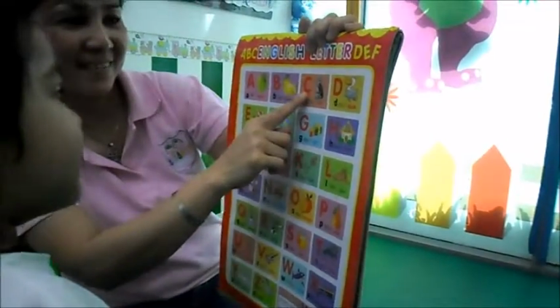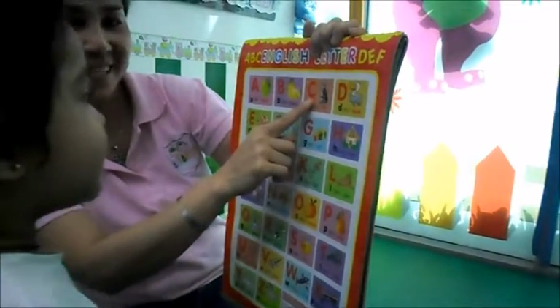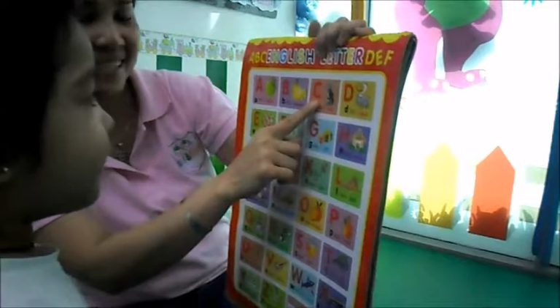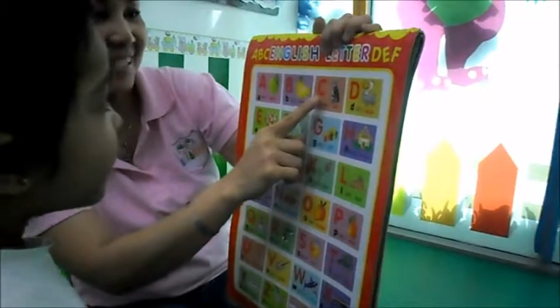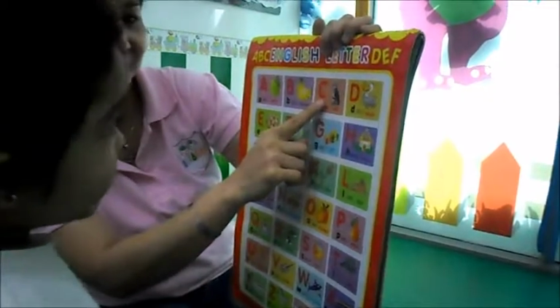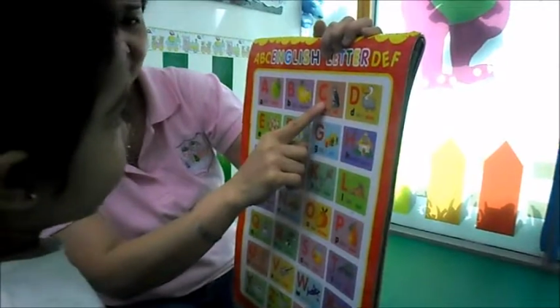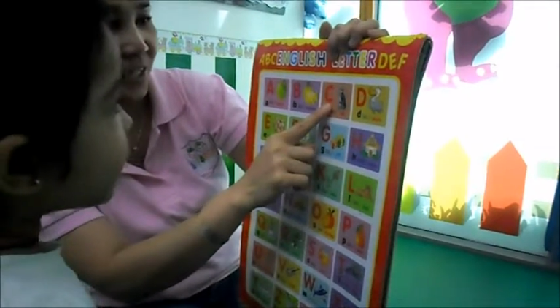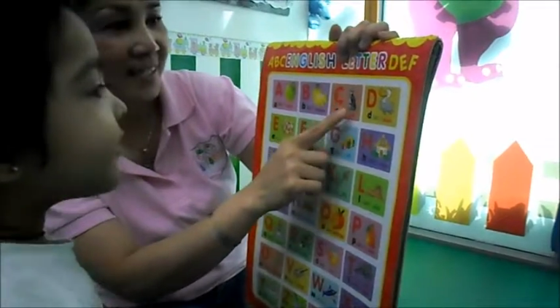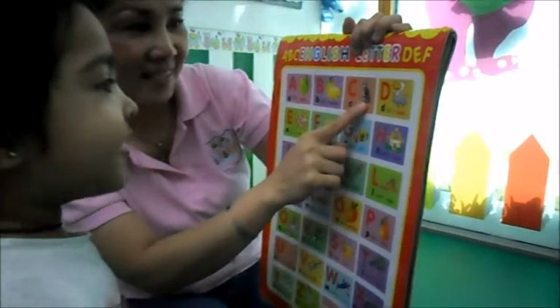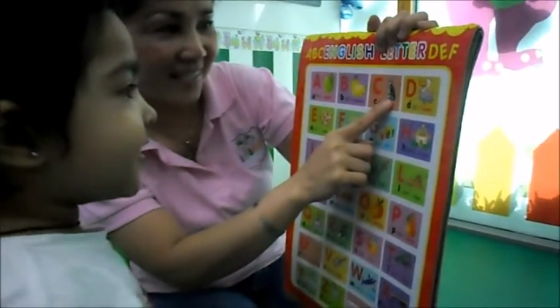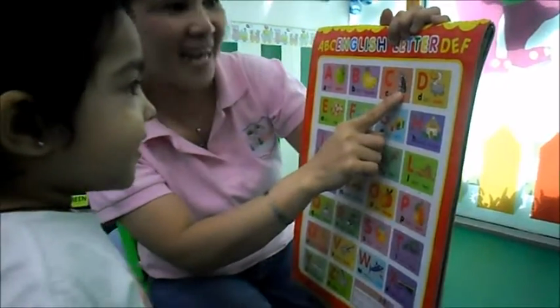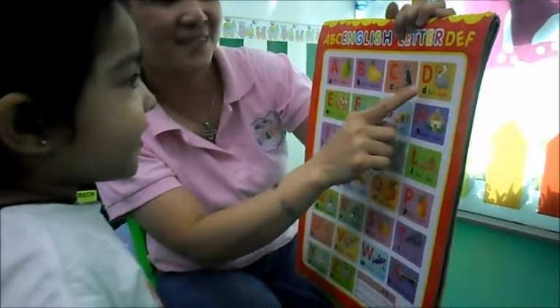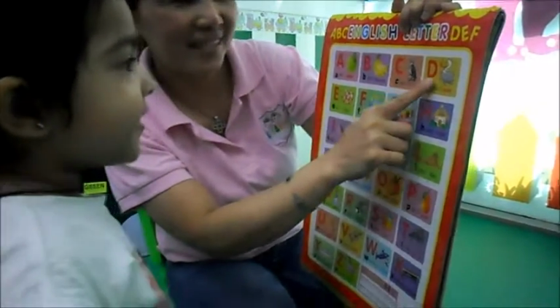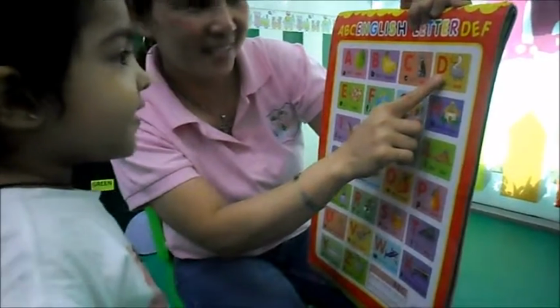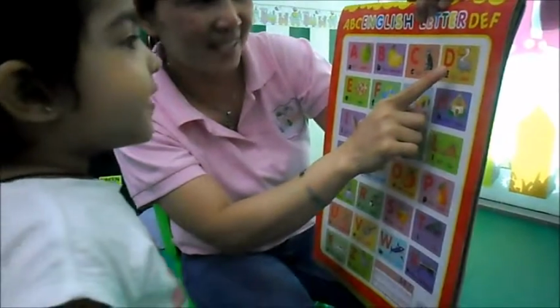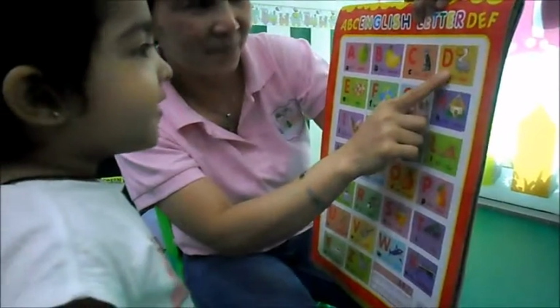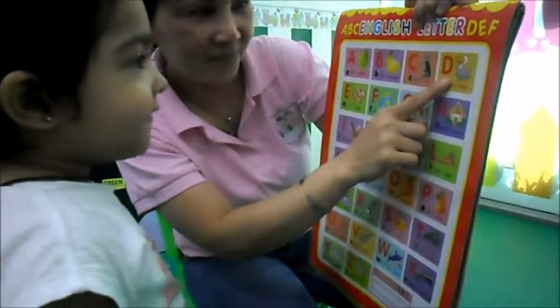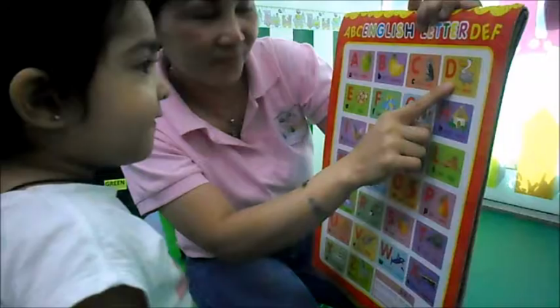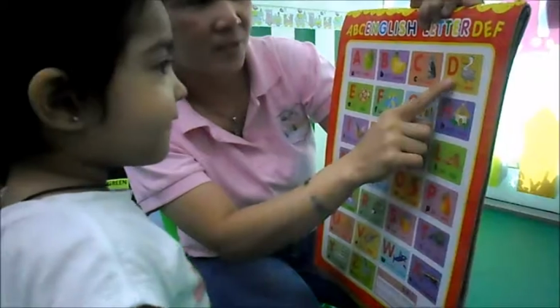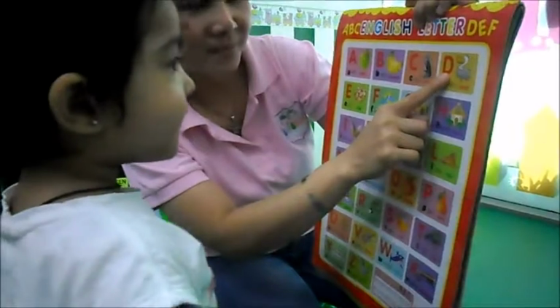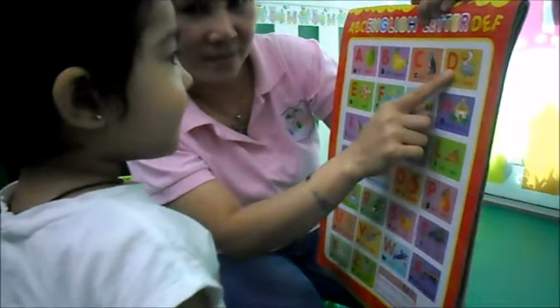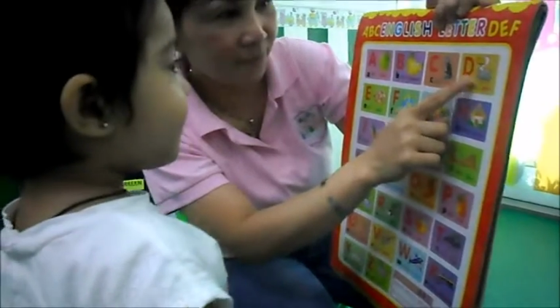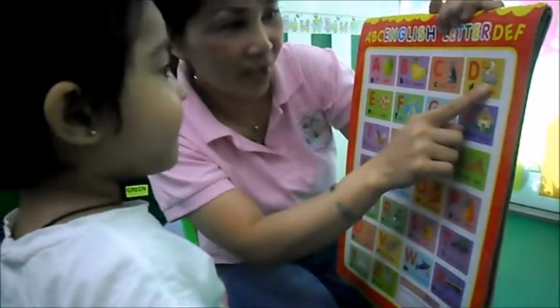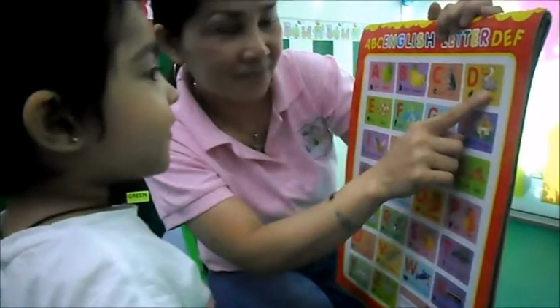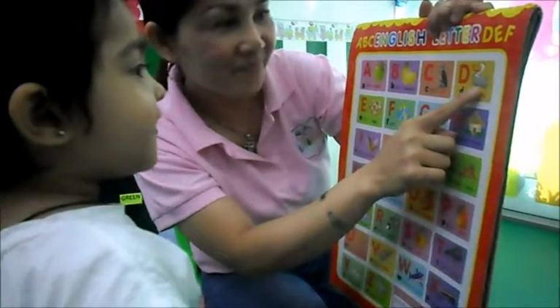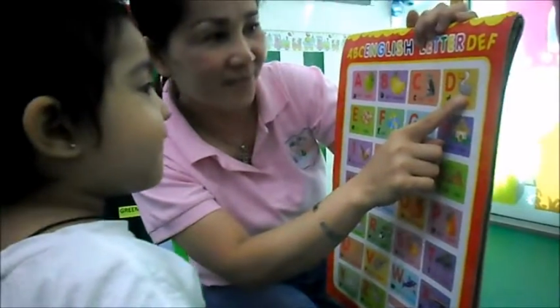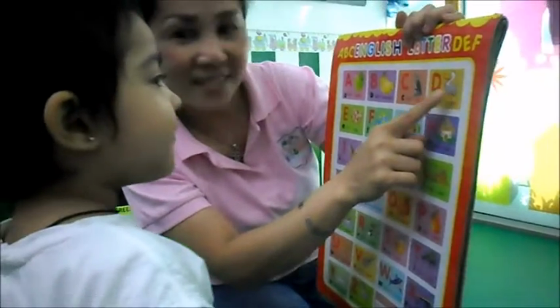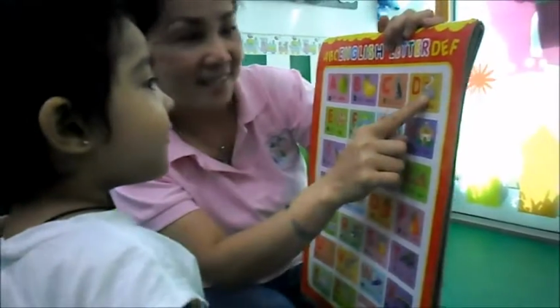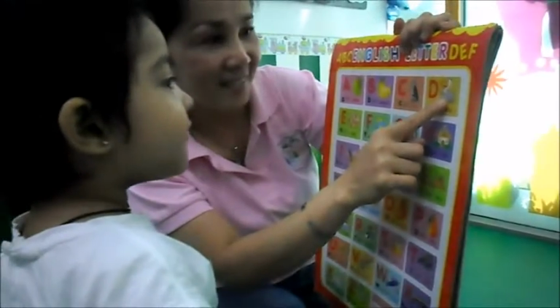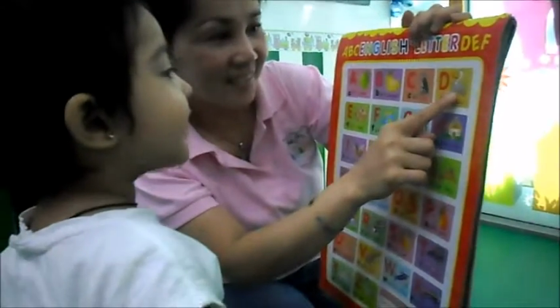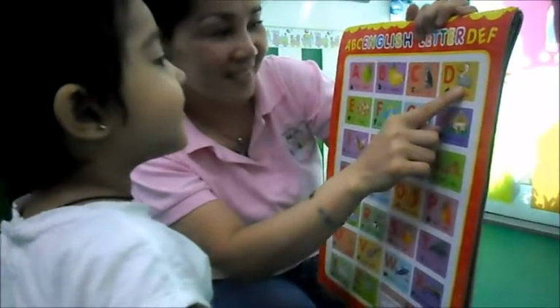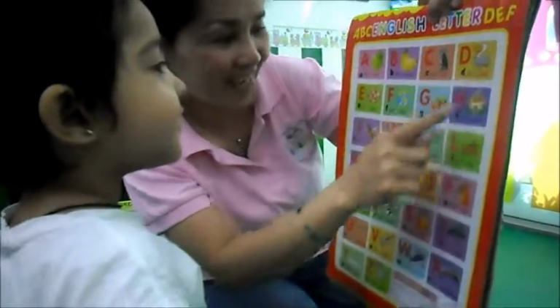What letter is this? C for Cat. What letter is this? D. D for Duck.